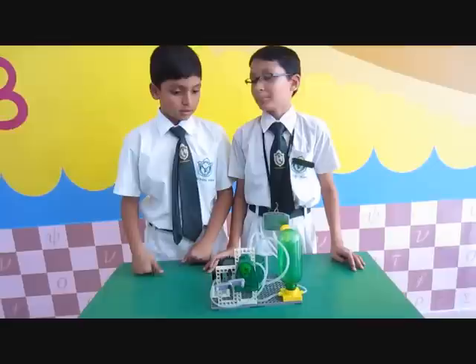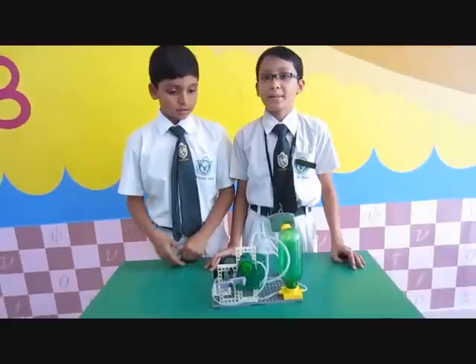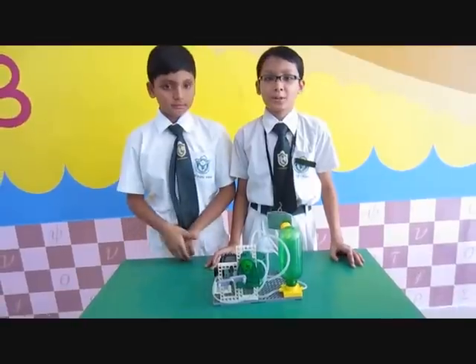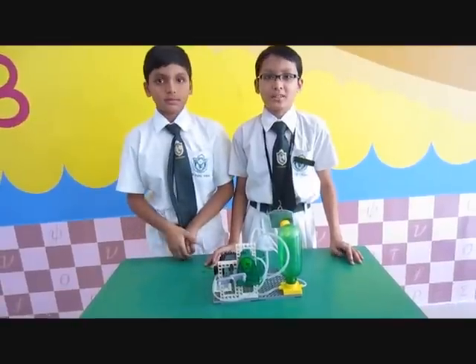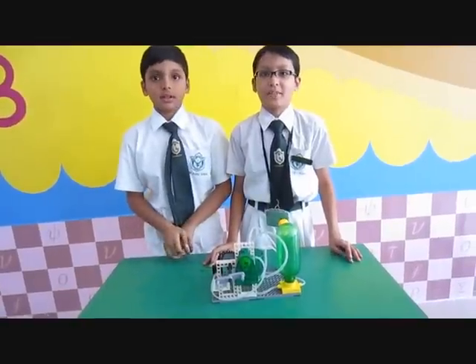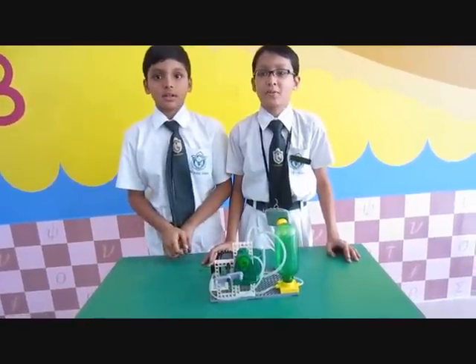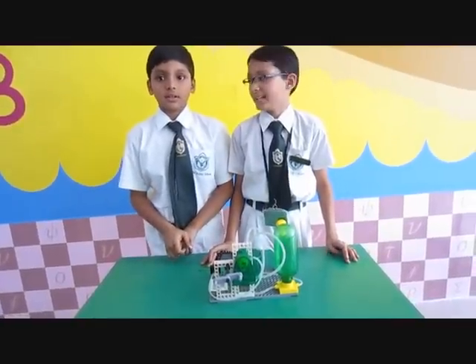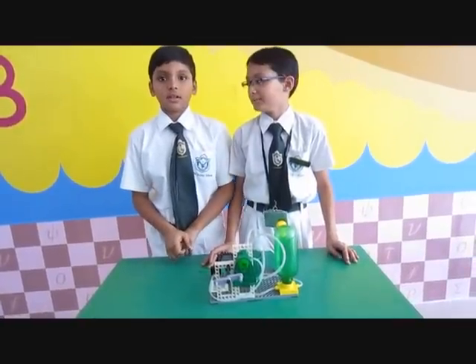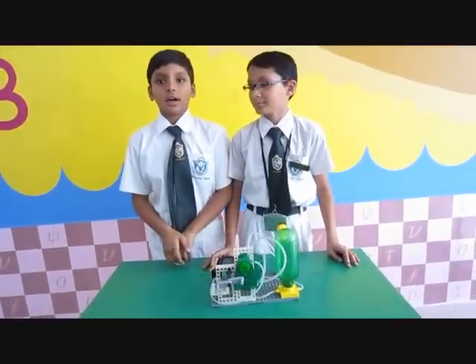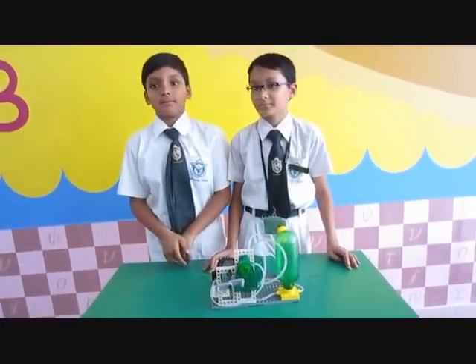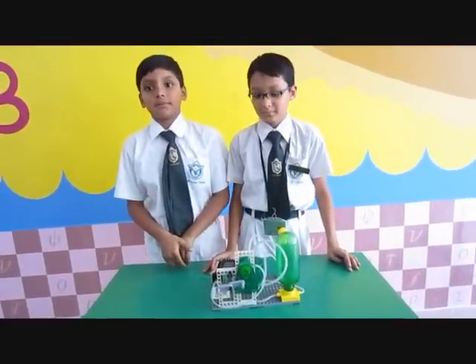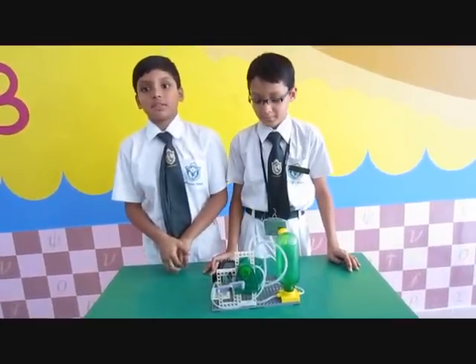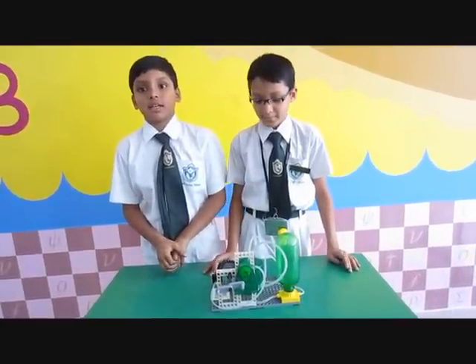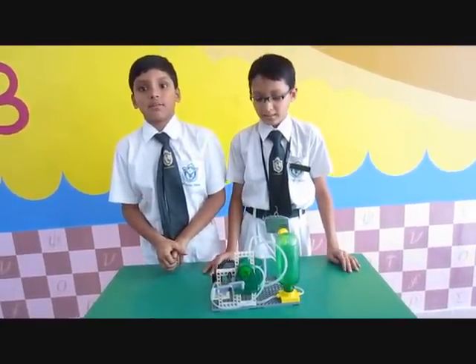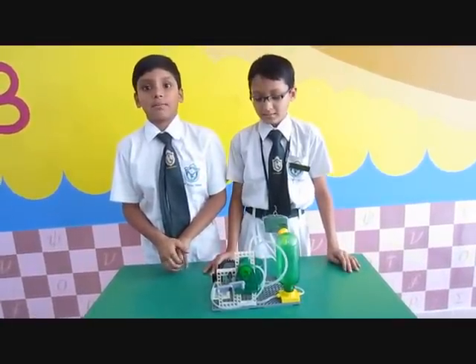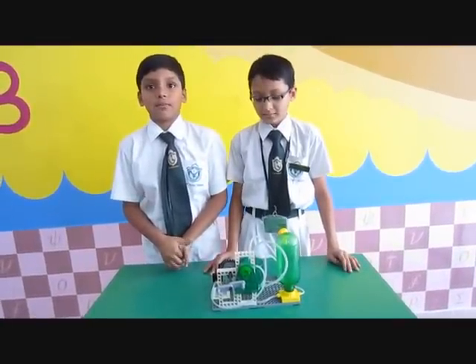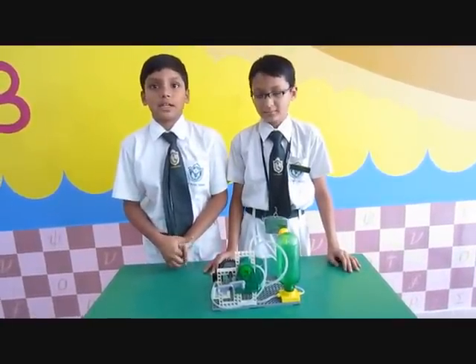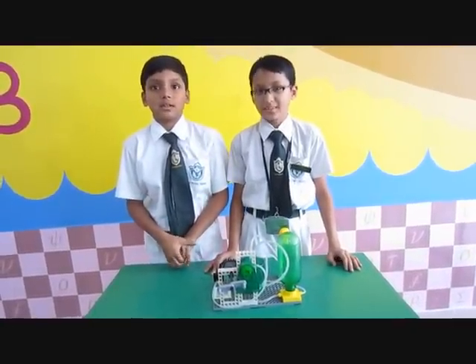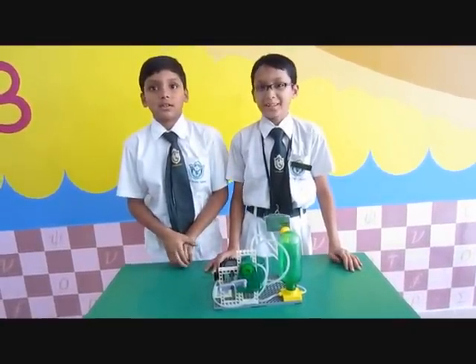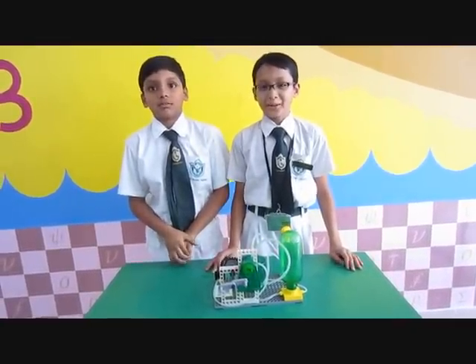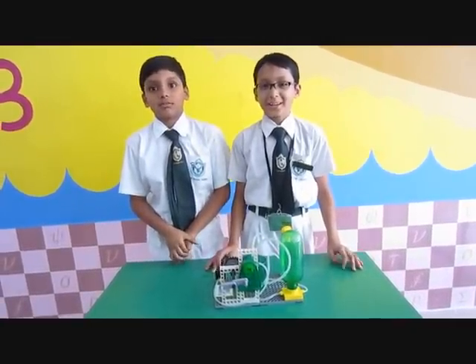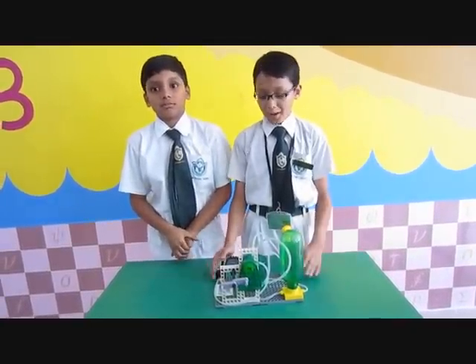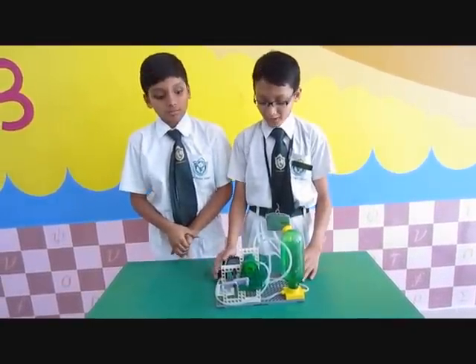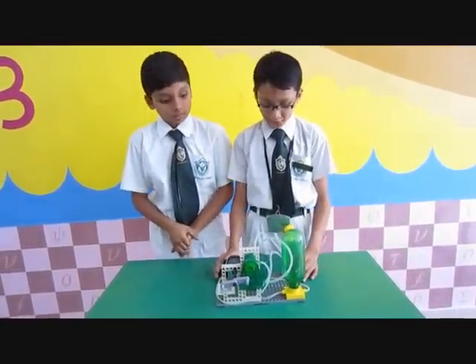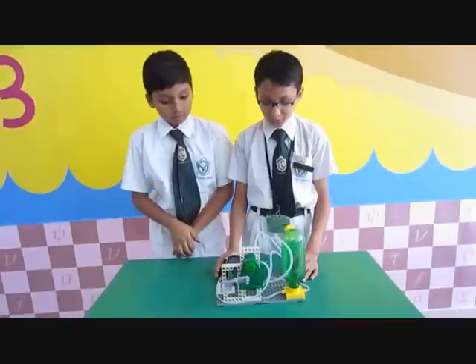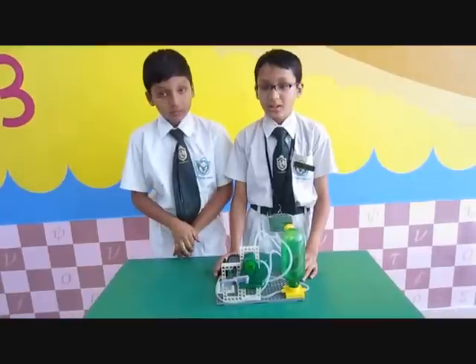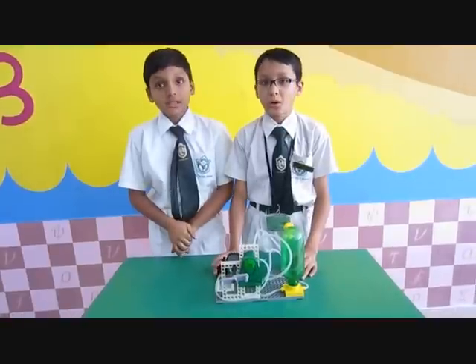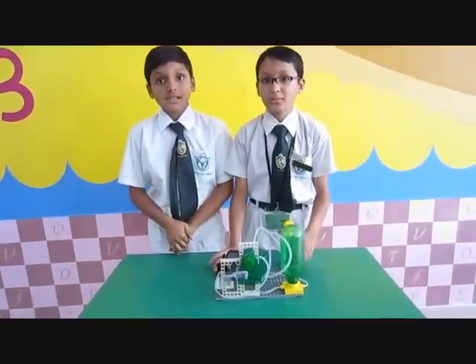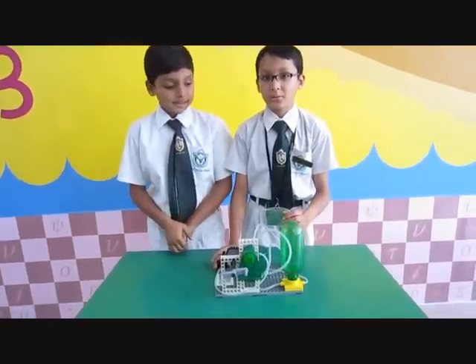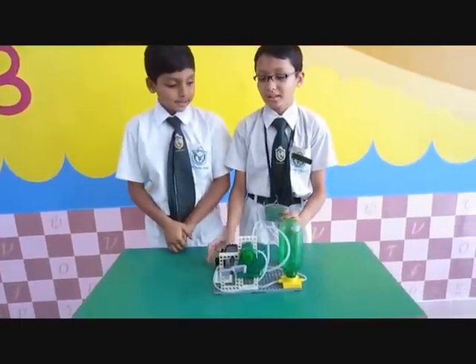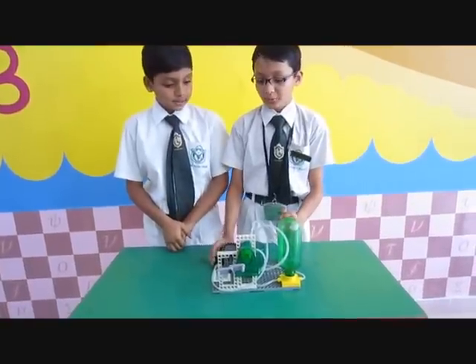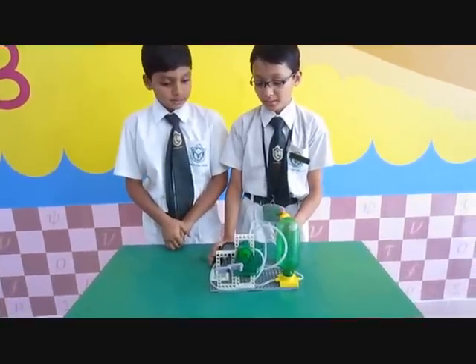My name is Pulte and we are from FIDU. Hi, my name is Sreevaz. My name is FIDU. Today, we are going to show you the water powered windmill.